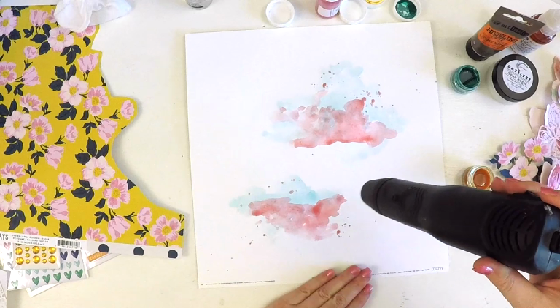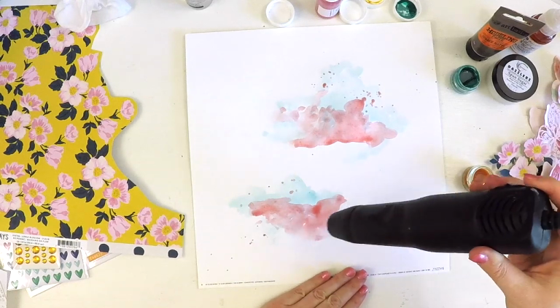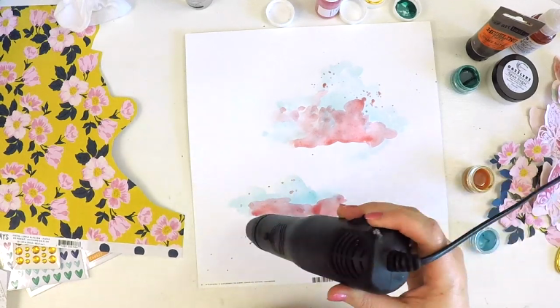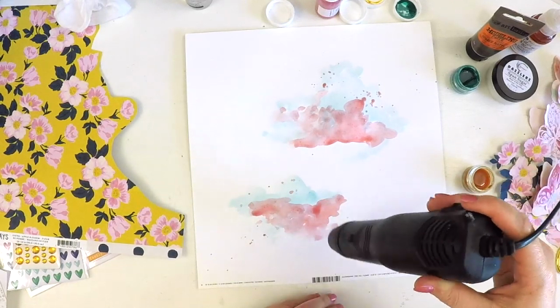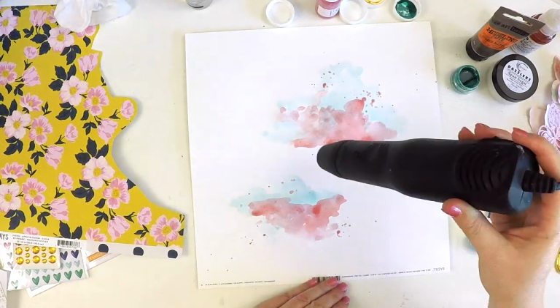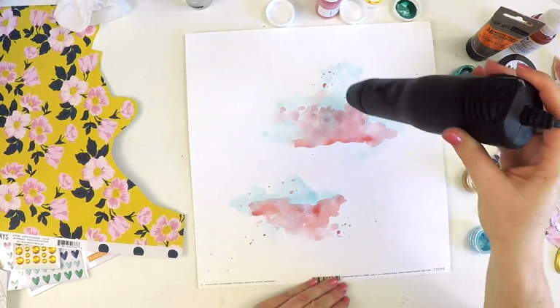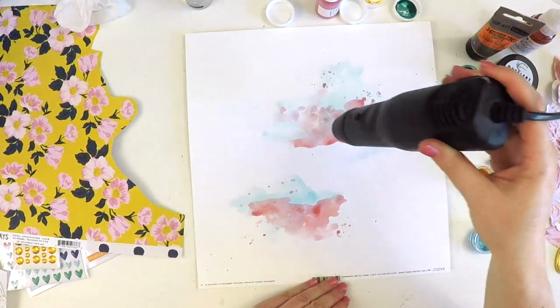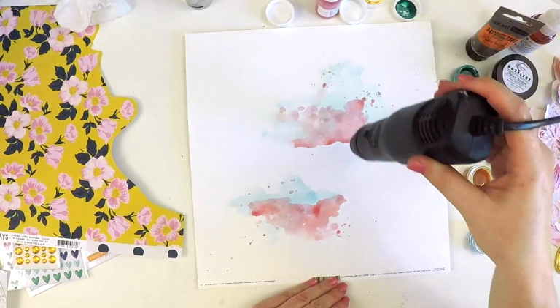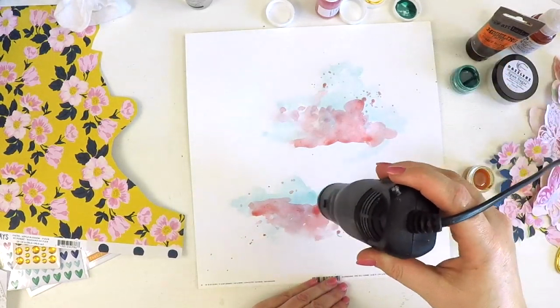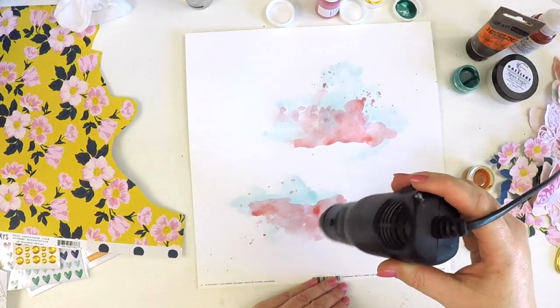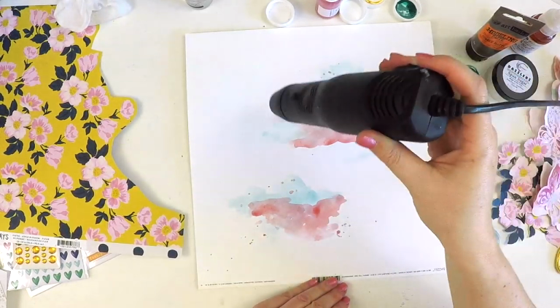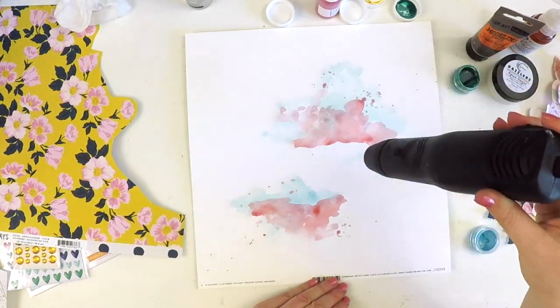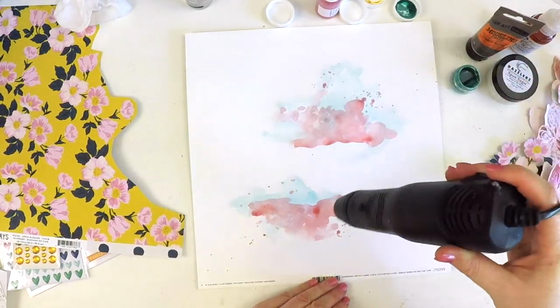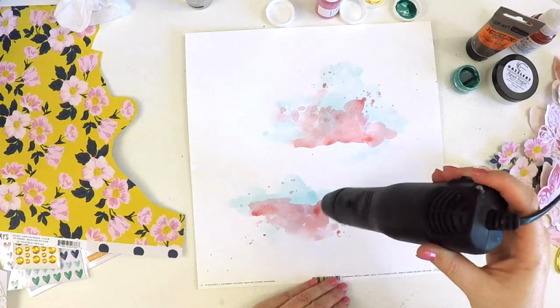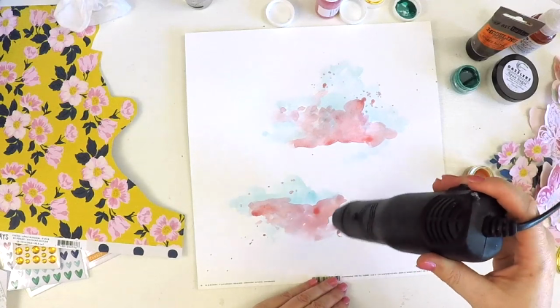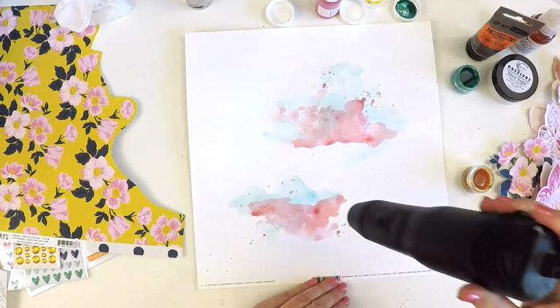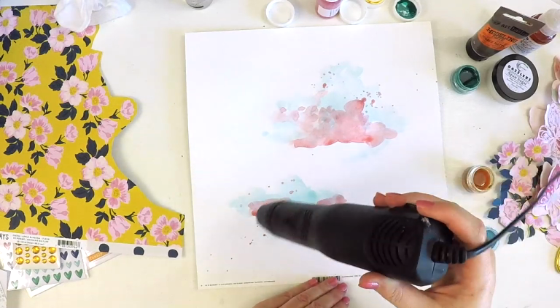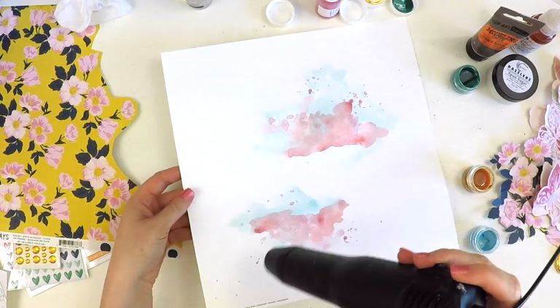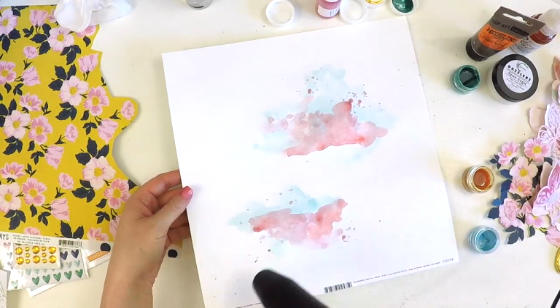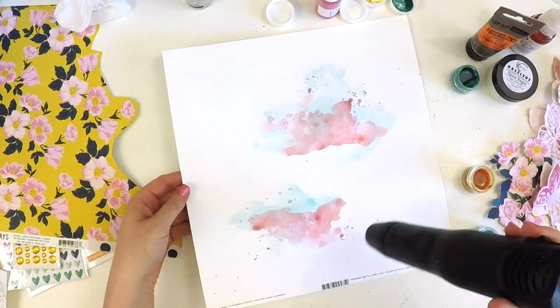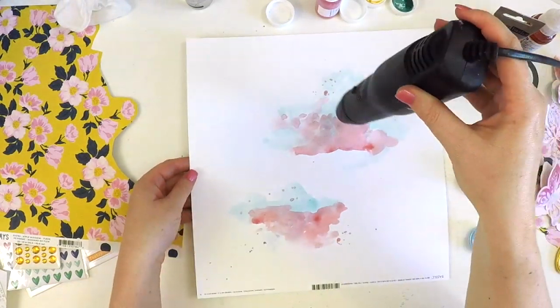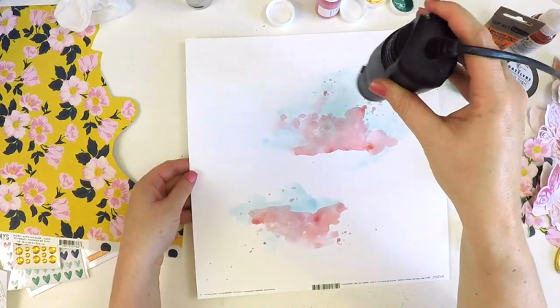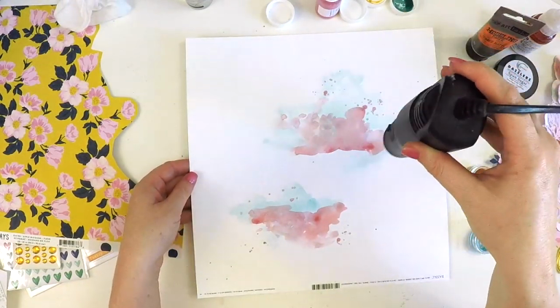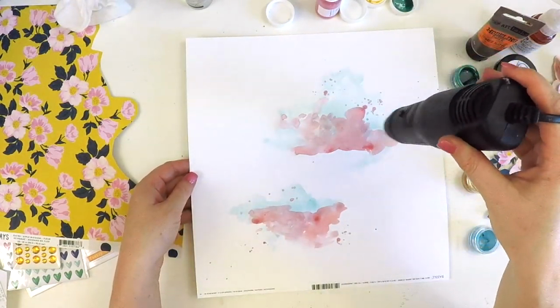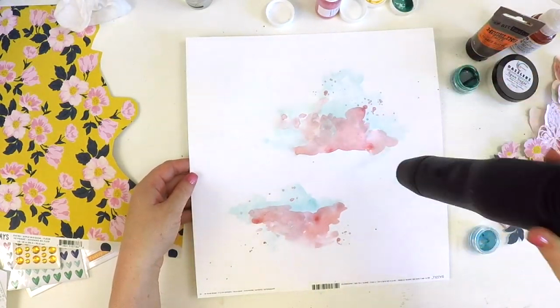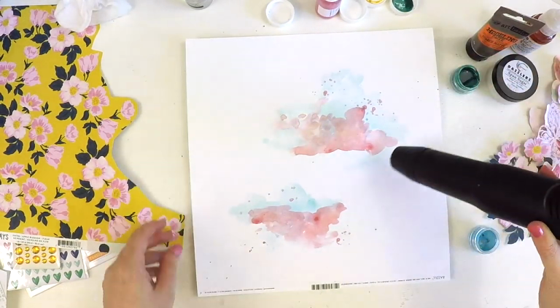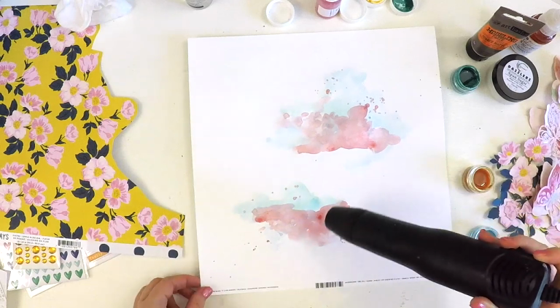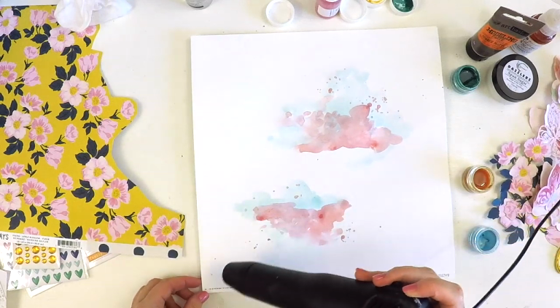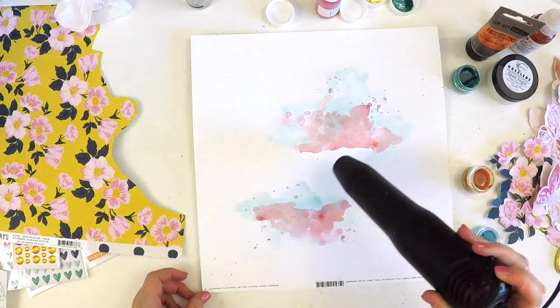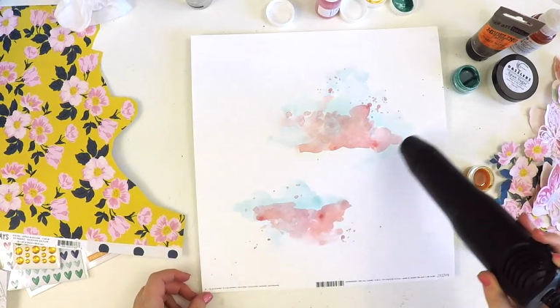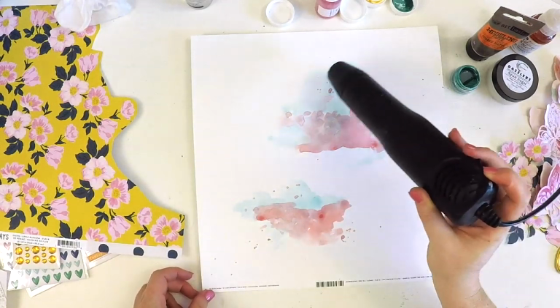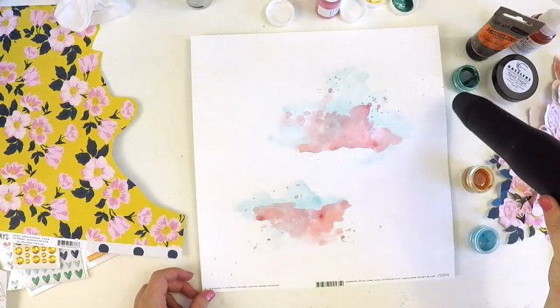That's the treasure — the treasure is in the drying off. Then you get to create a different effect with lots of colors, as you'll see here. It just really pretties it up.